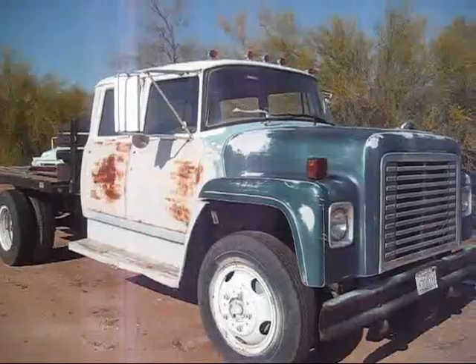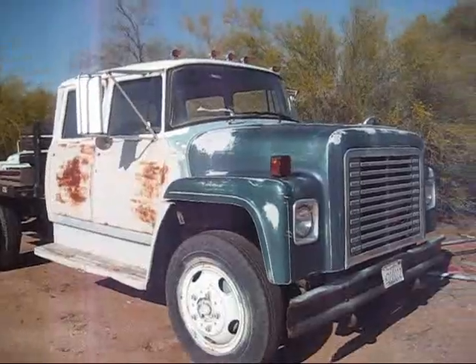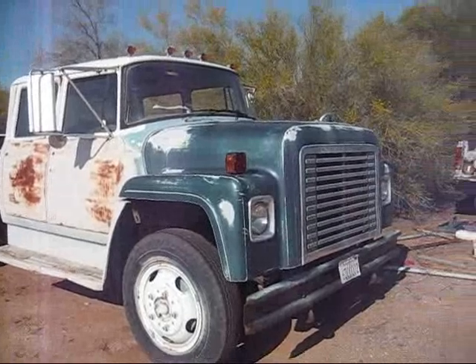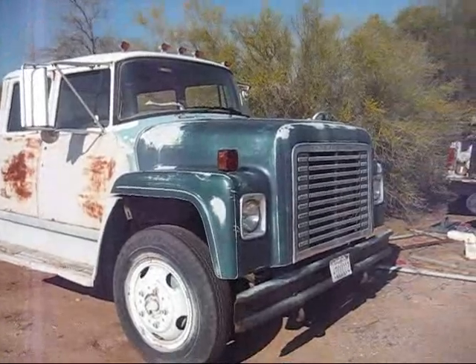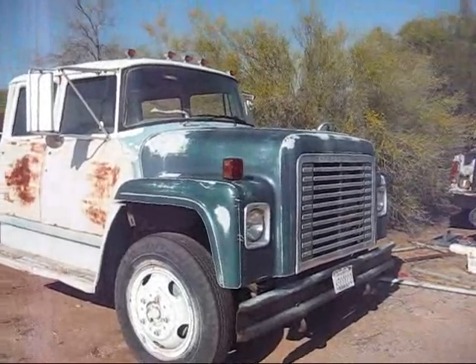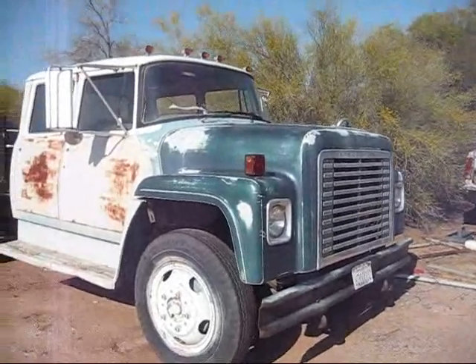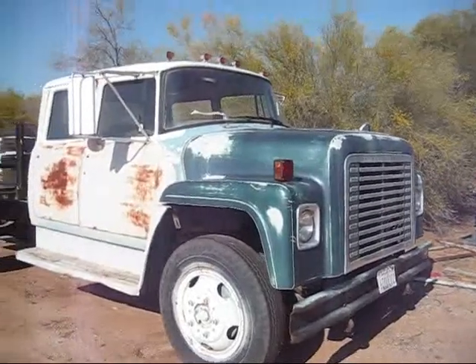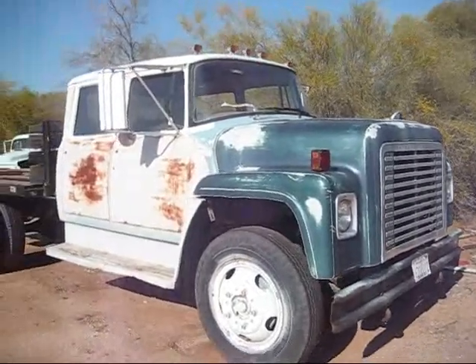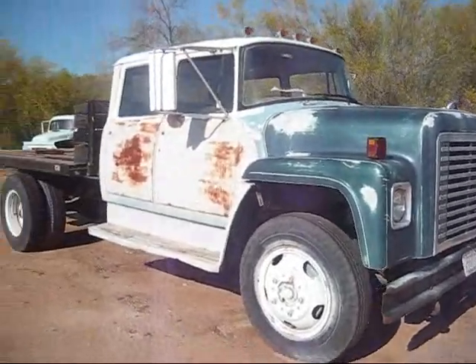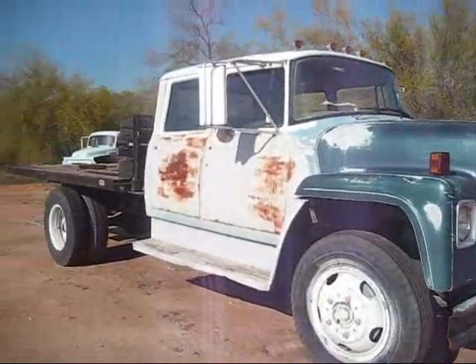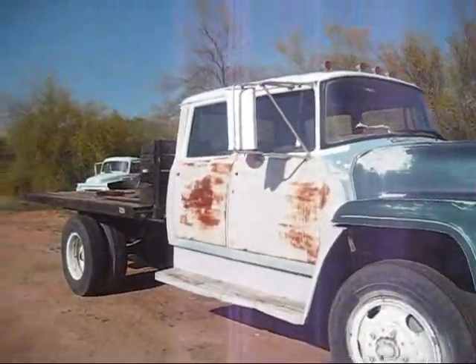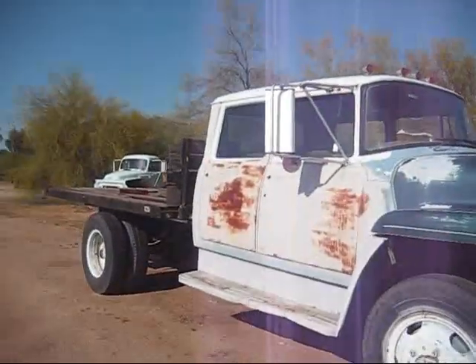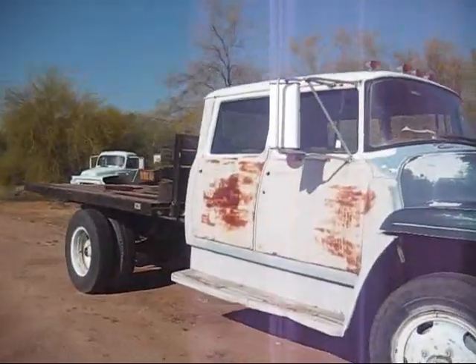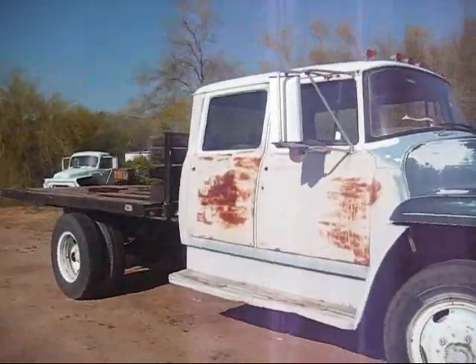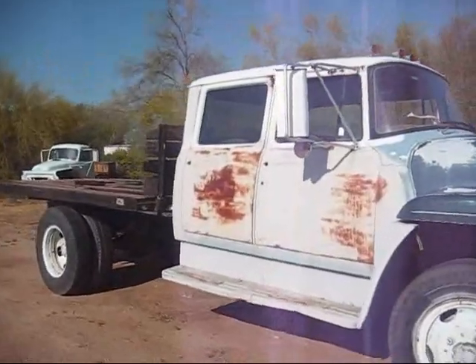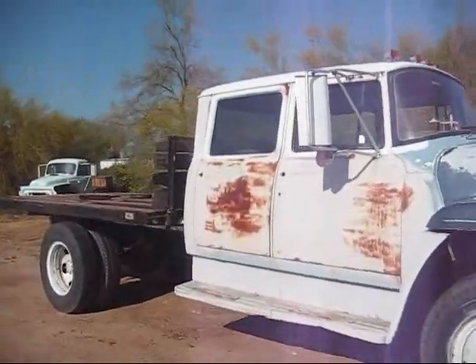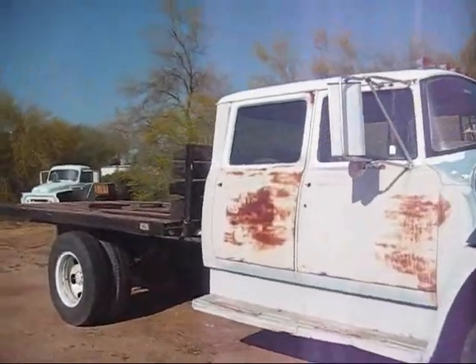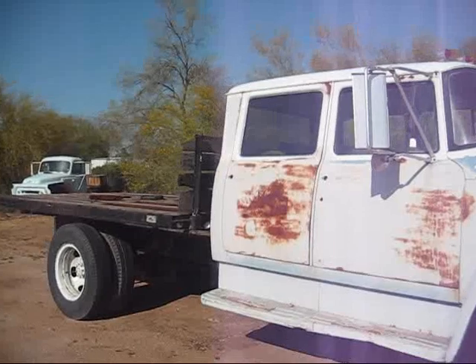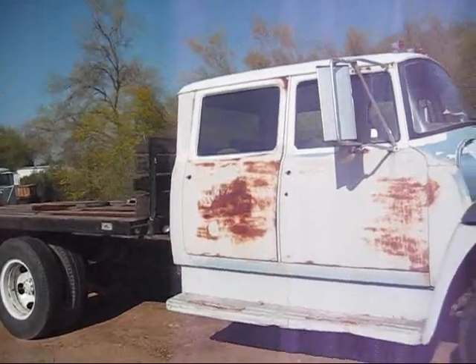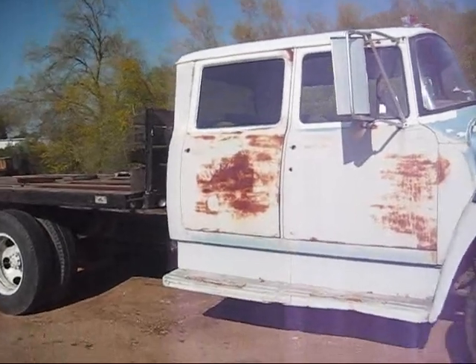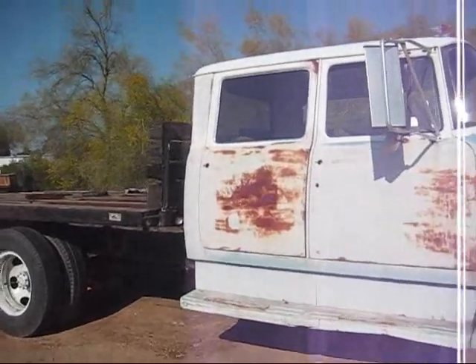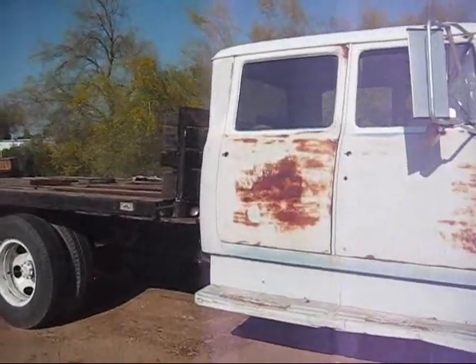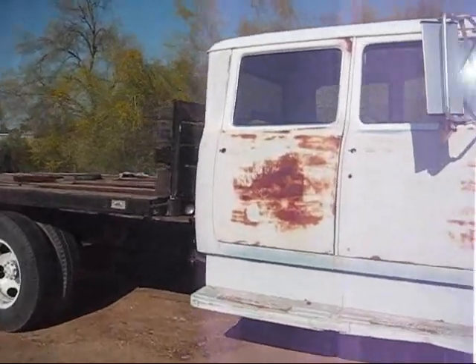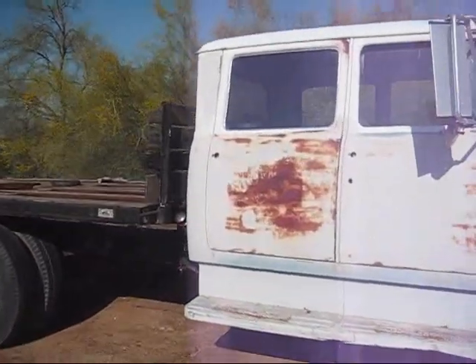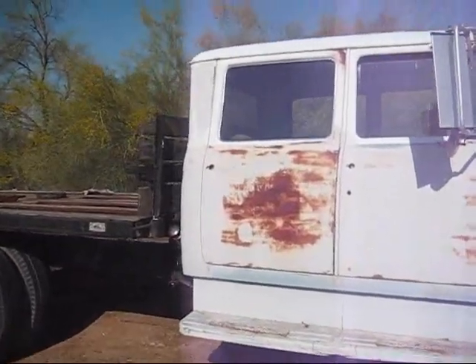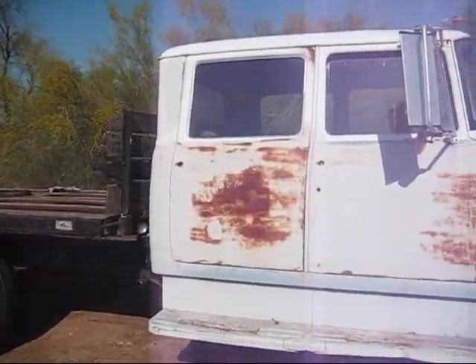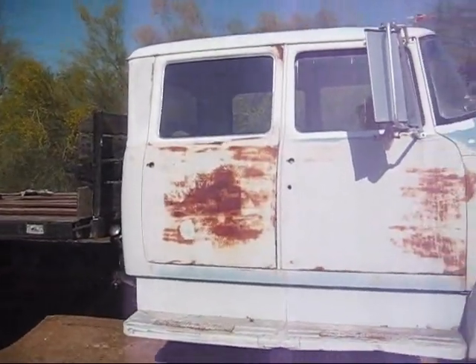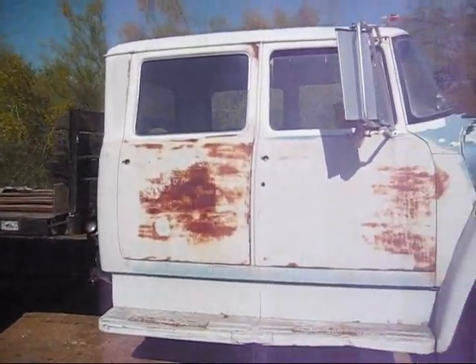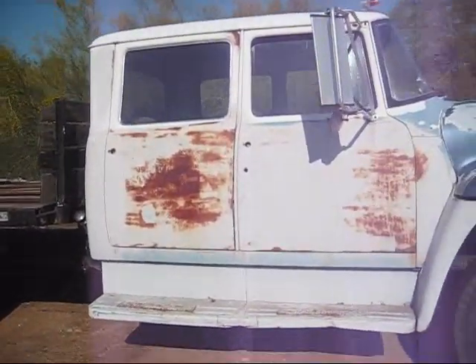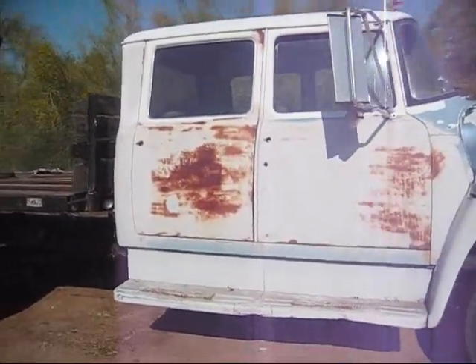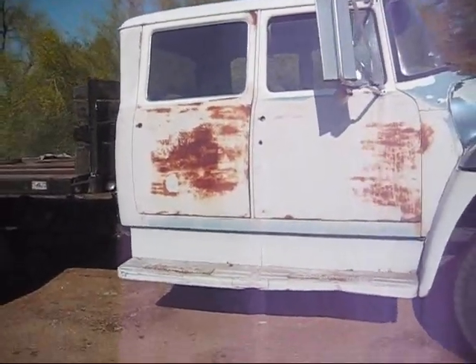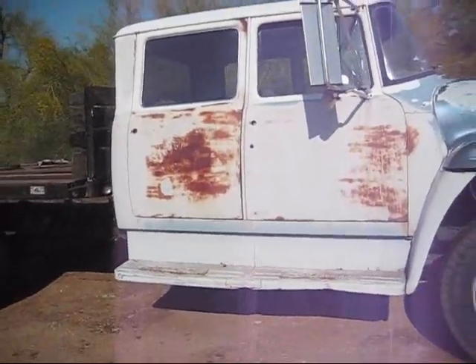This is the International Harvester Lodestar from around 1972 to 1975. The four-door crew cab is pretty rare — it's got a 345 and a 5-speed.